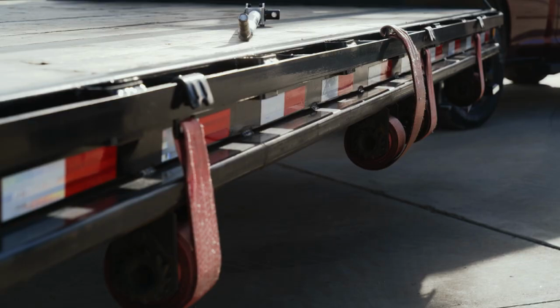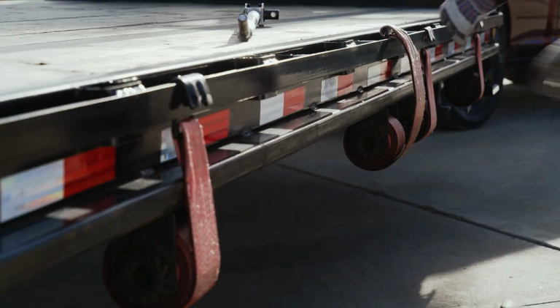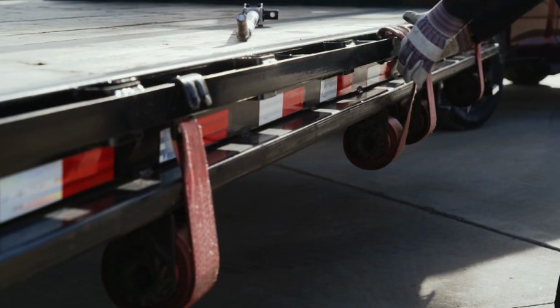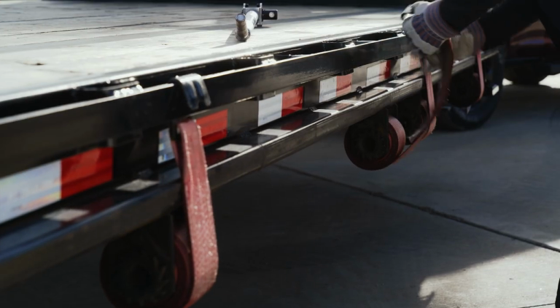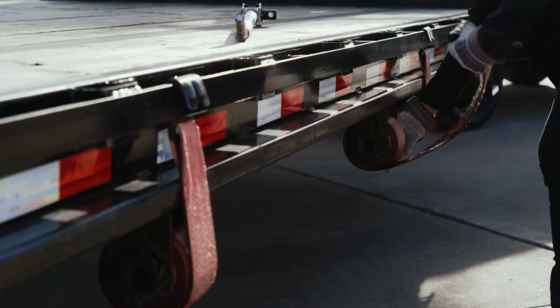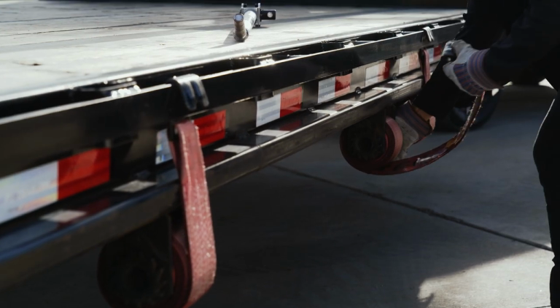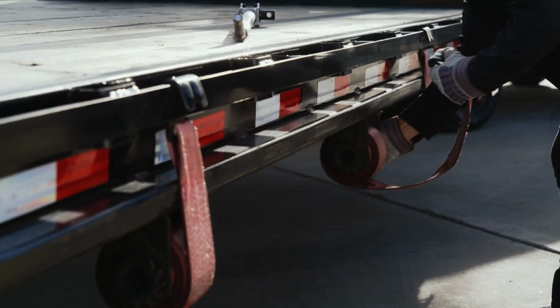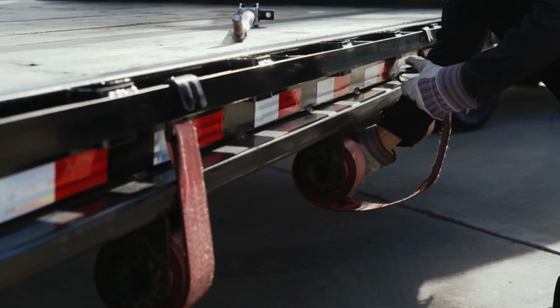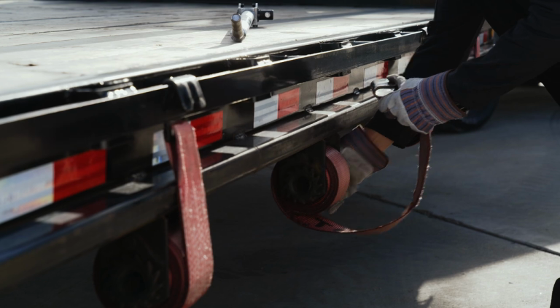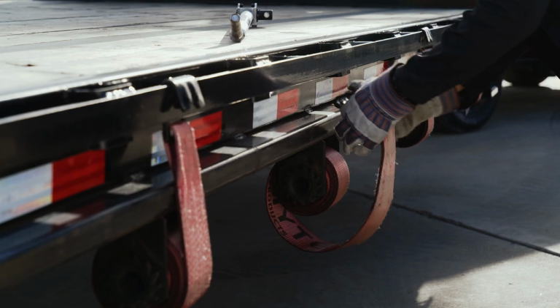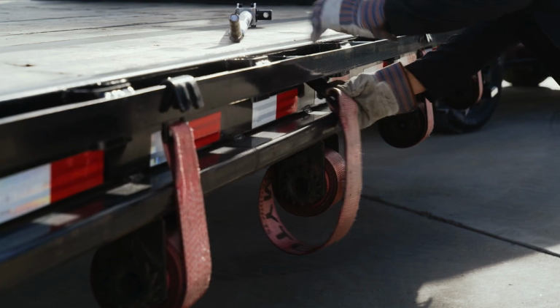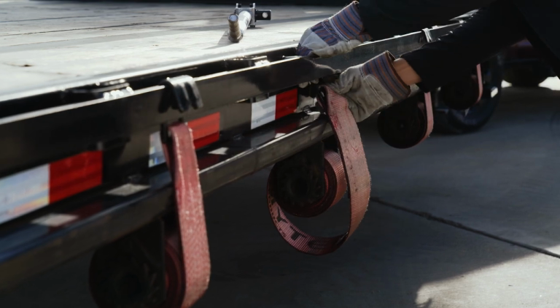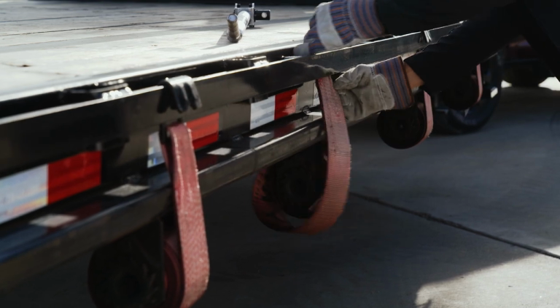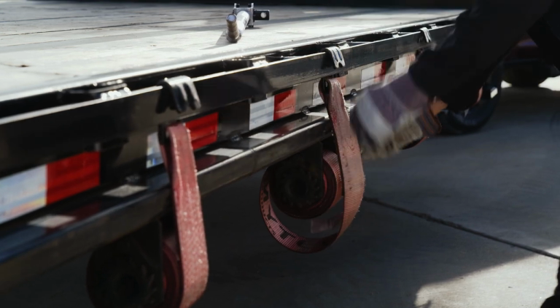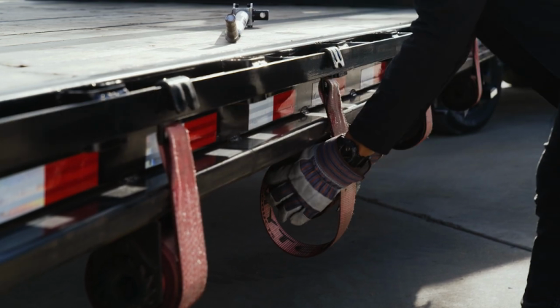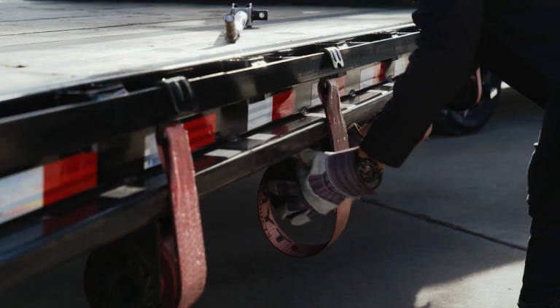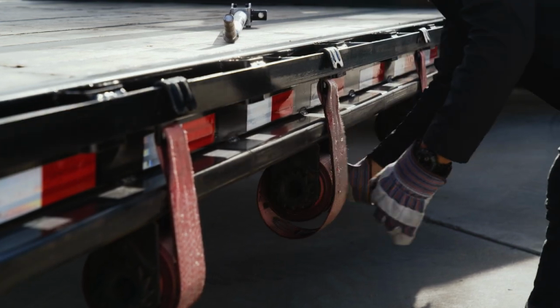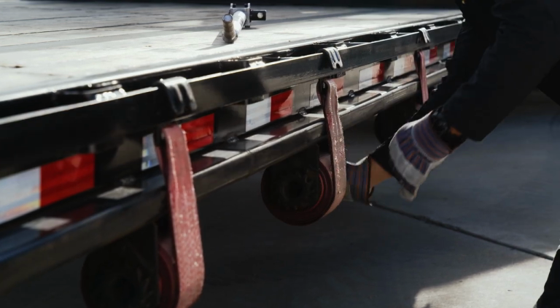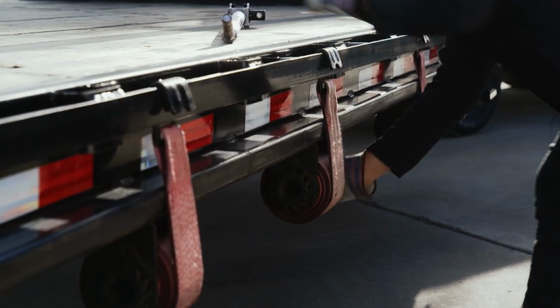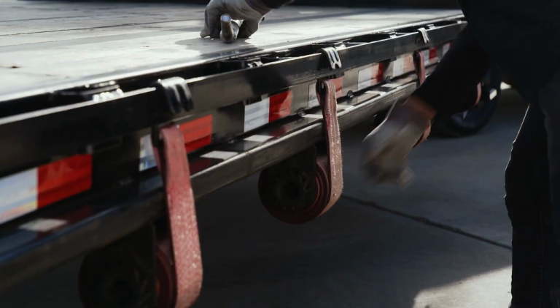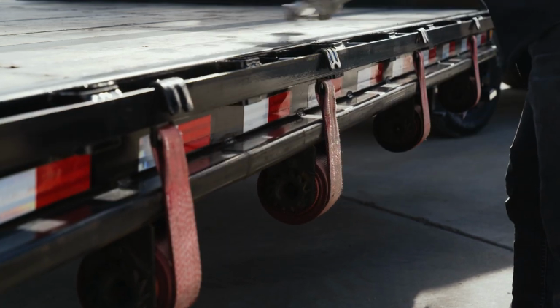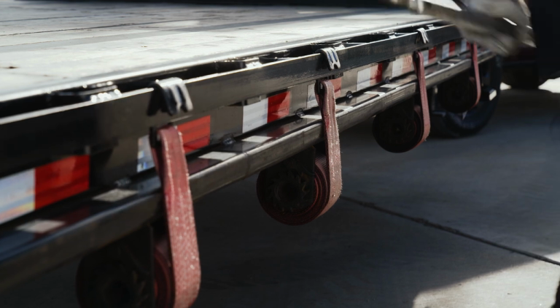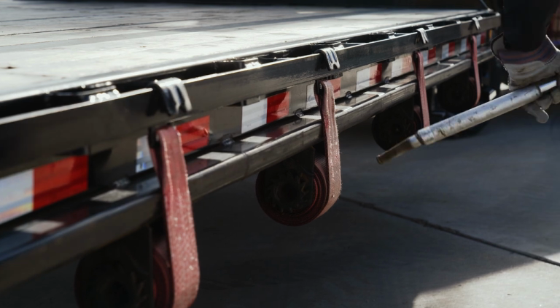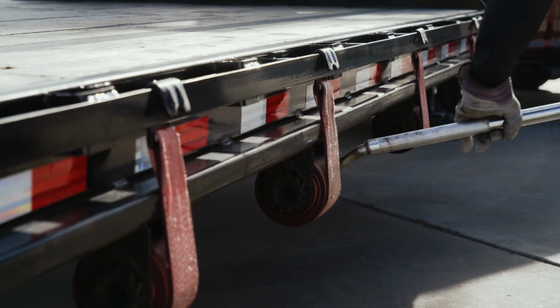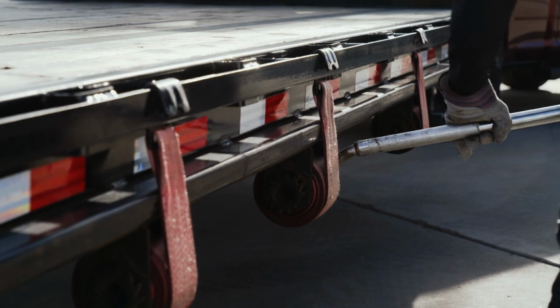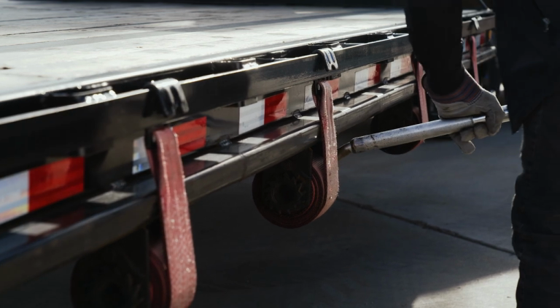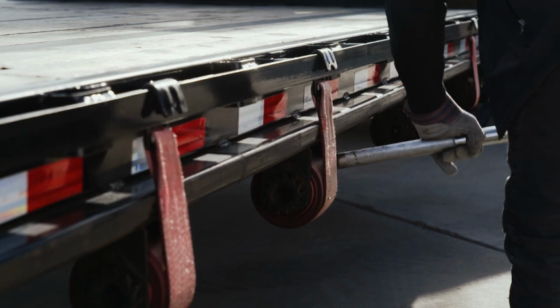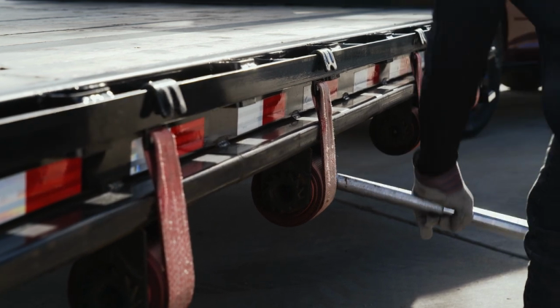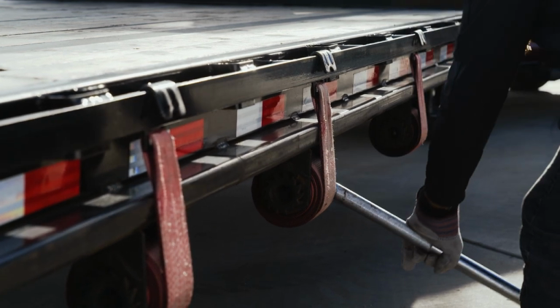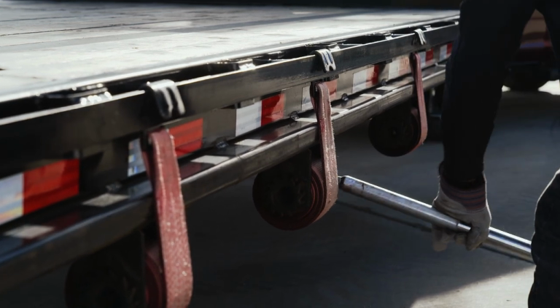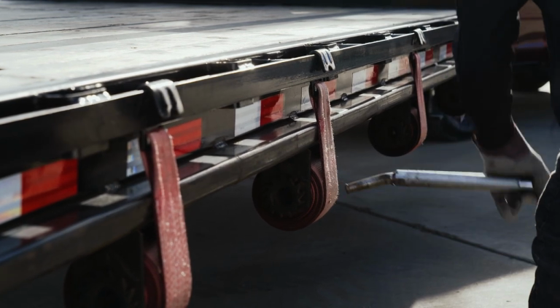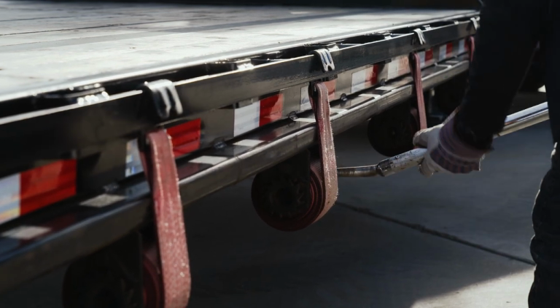For the ultimate in hotshot load securement, we offer optional wind ratchets and a slide track. The slide track channel is welded to the outside frame and provides precise tie-down points that run the entire length of the deck.